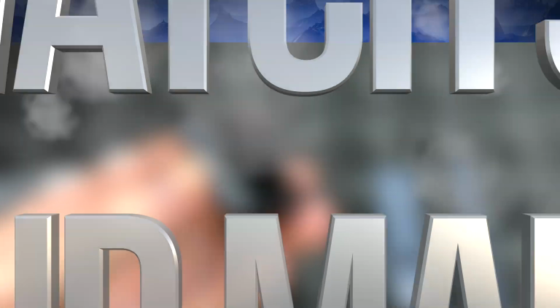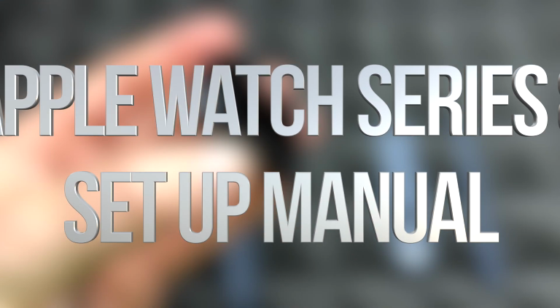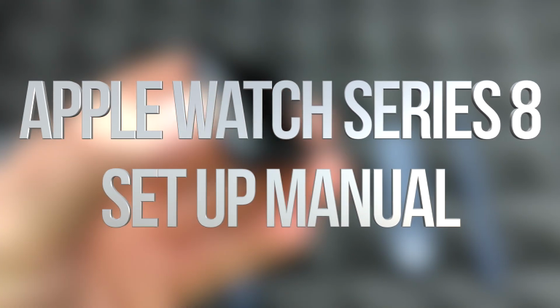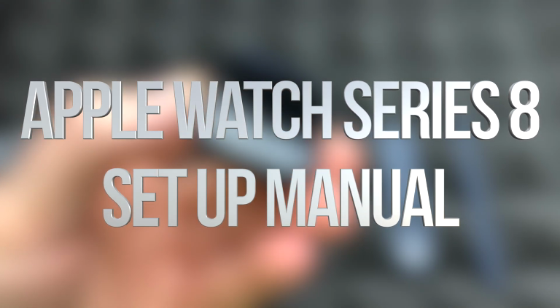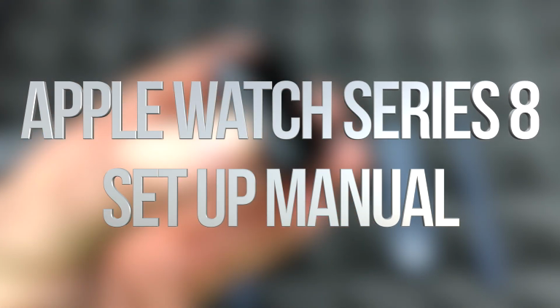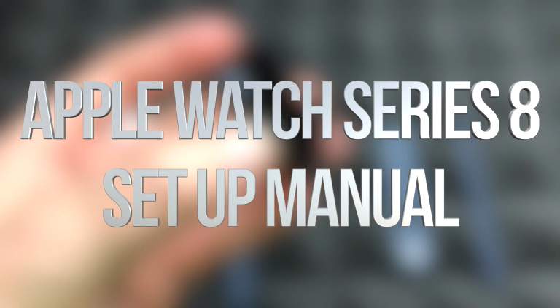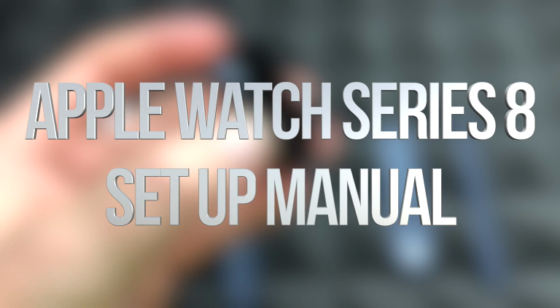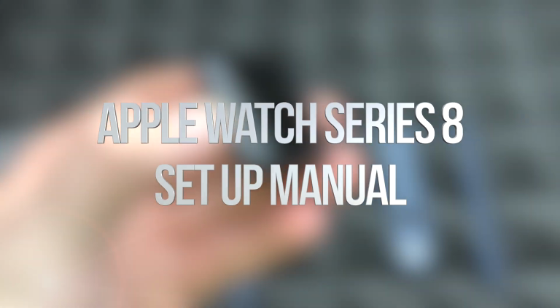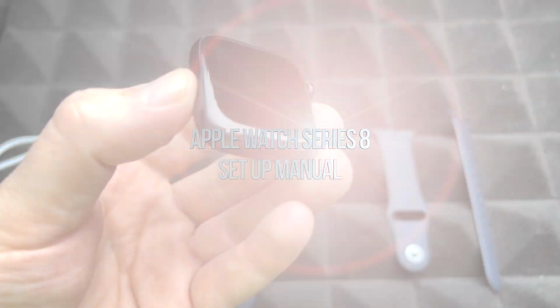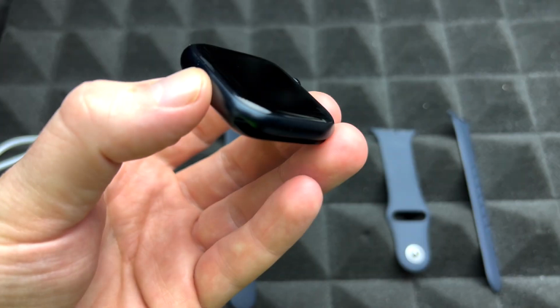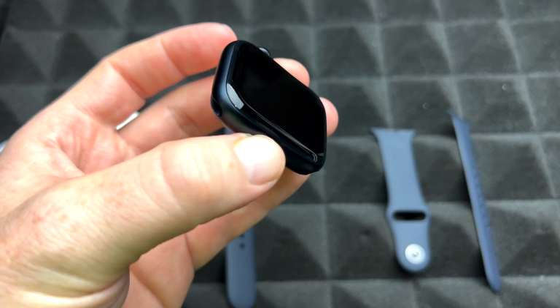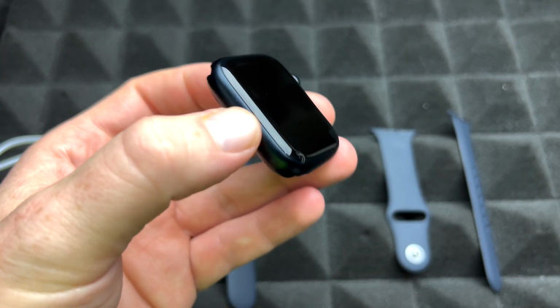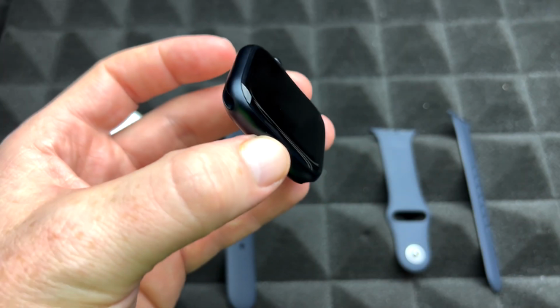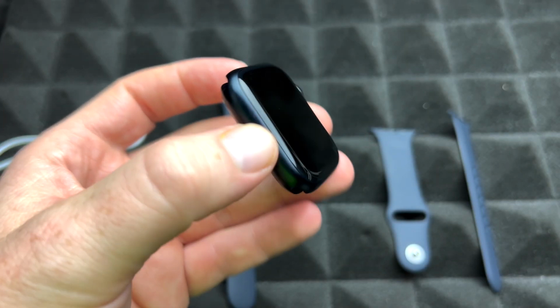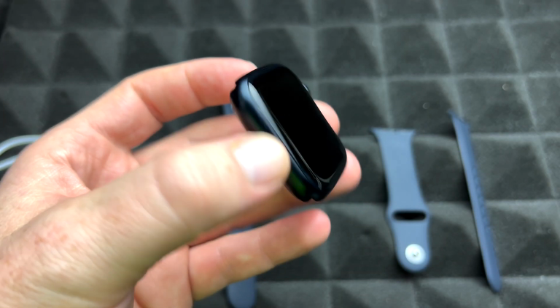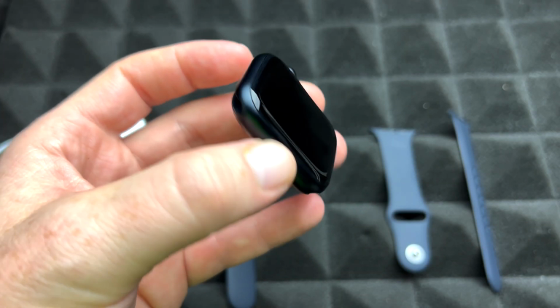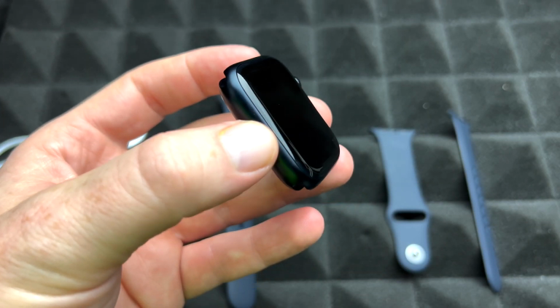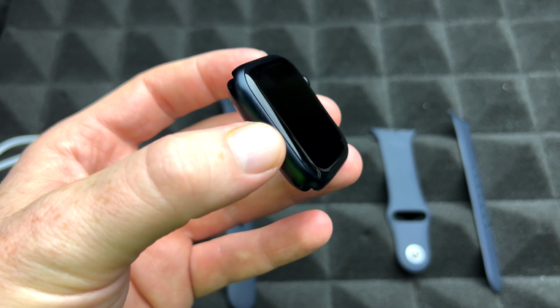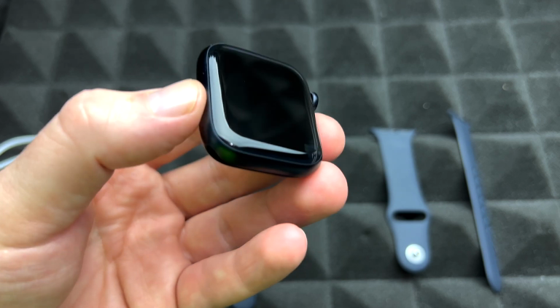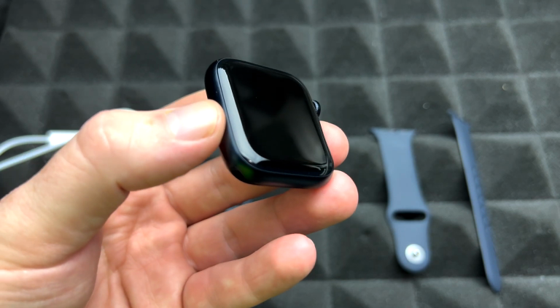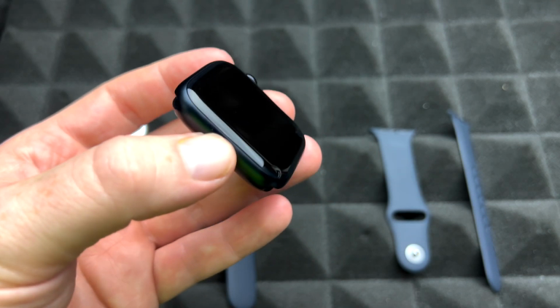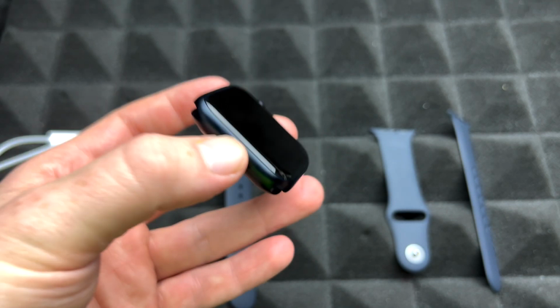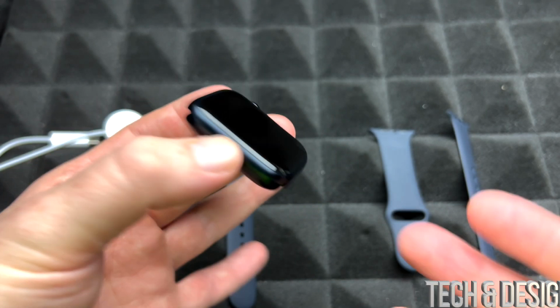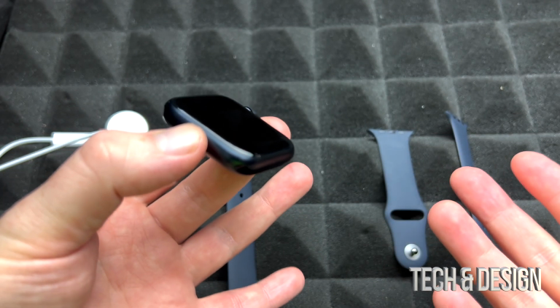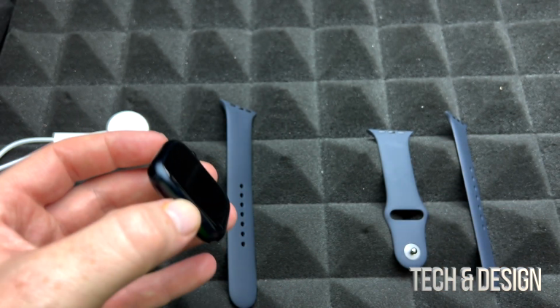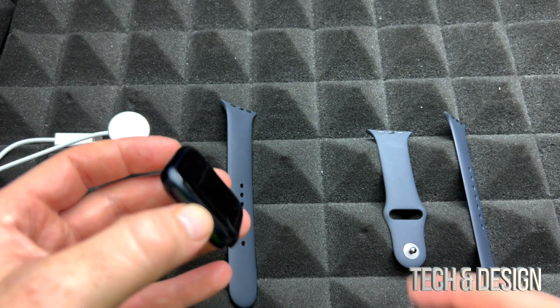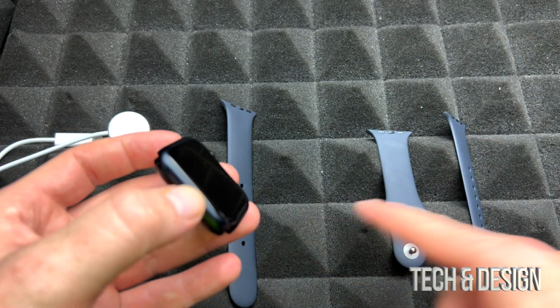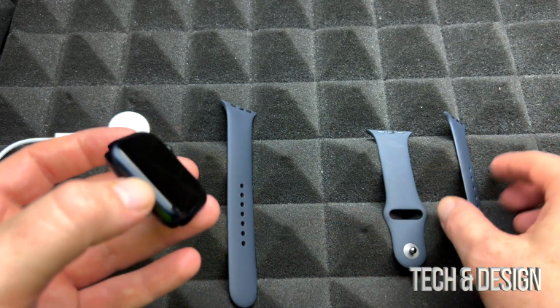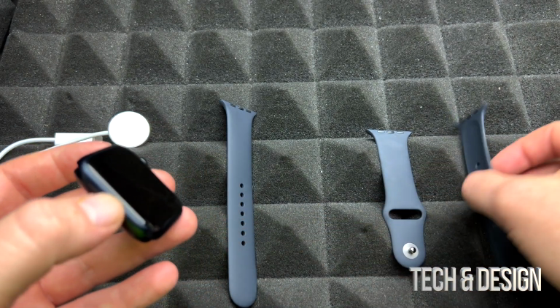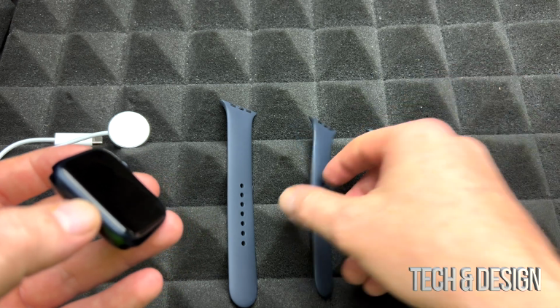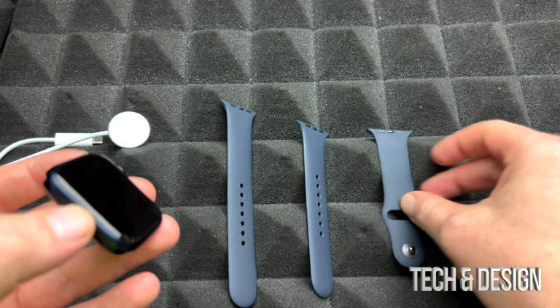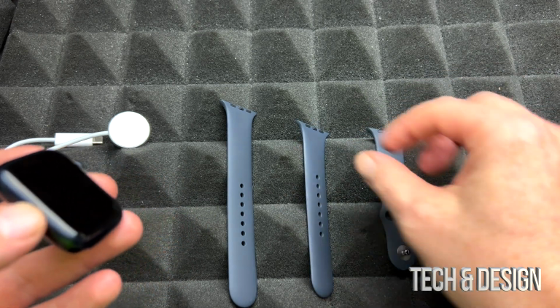Hey guys, in today's video we're going to be setting up your Apple Watch. It doesn't really matter which generation you've got — it's going to be the exact same instructions for all of them. Anyways, let's just get started.